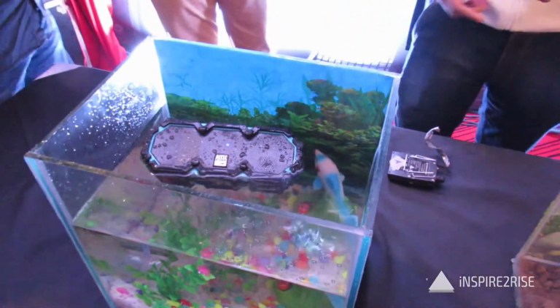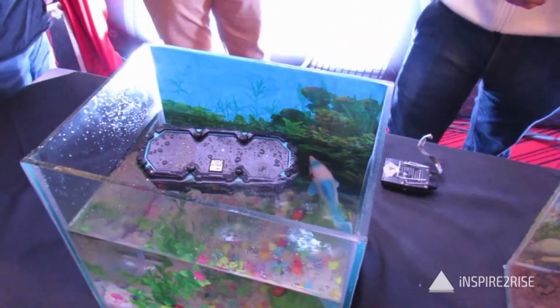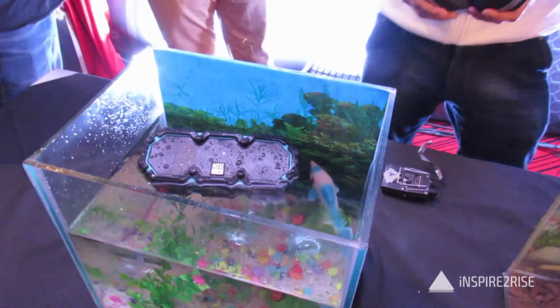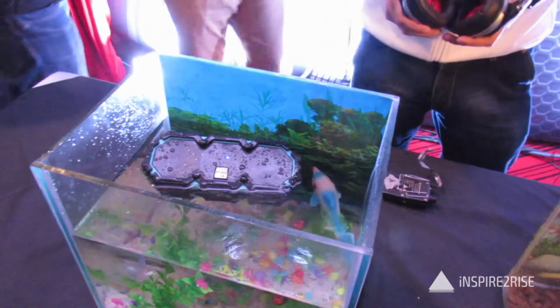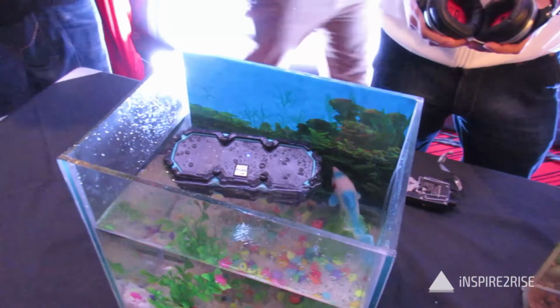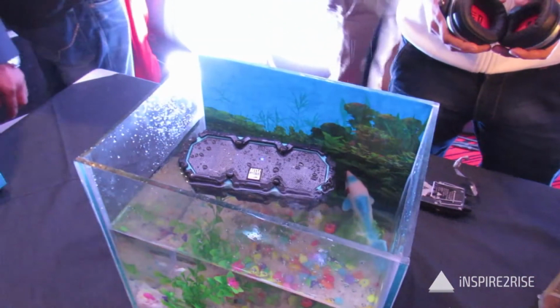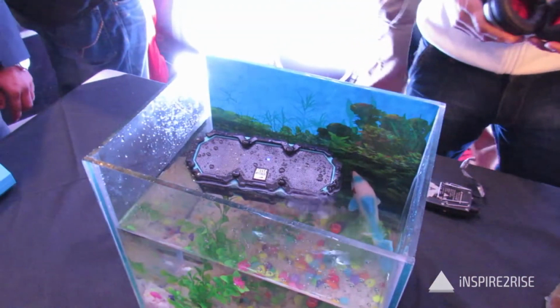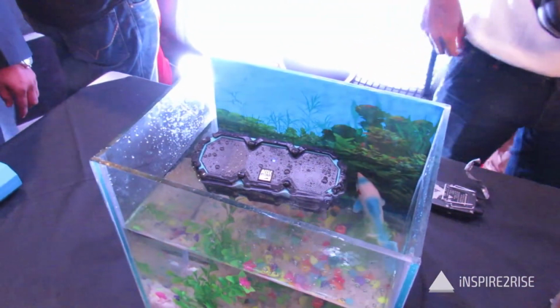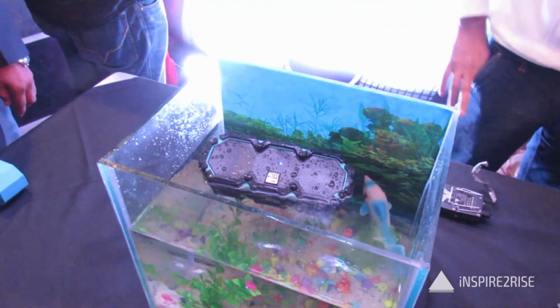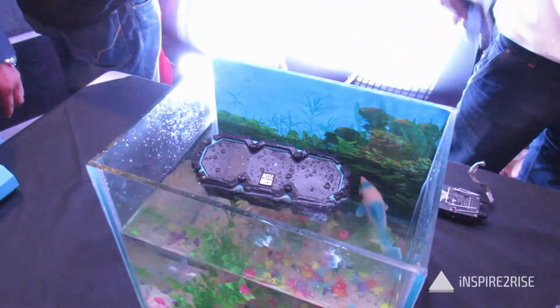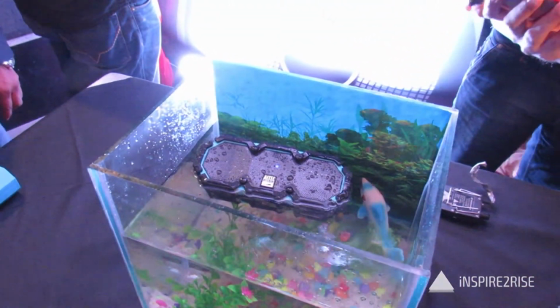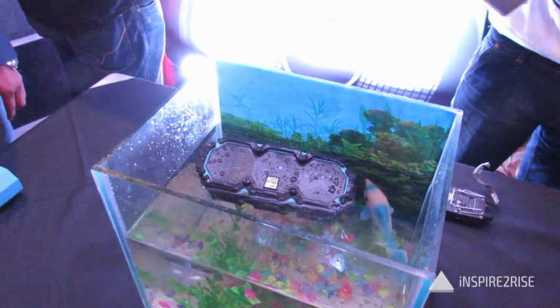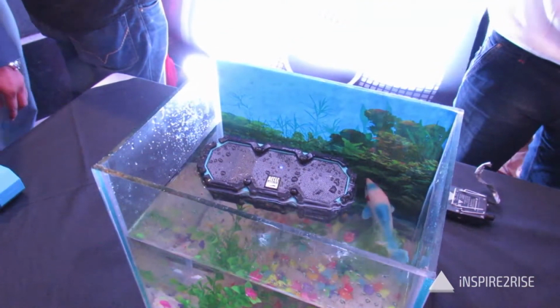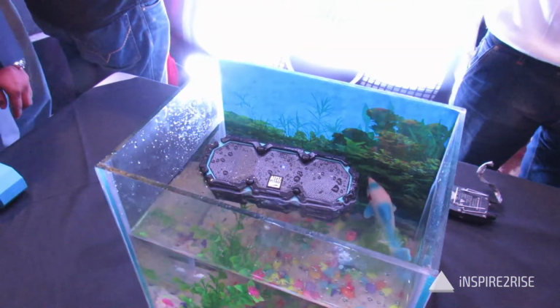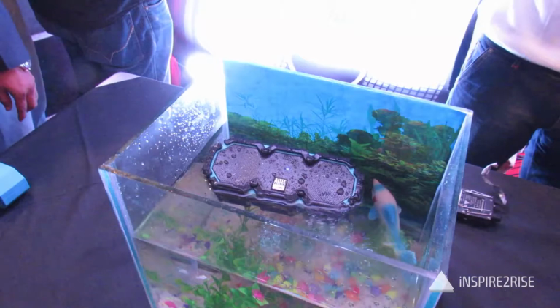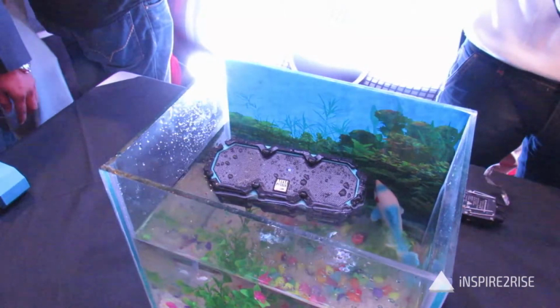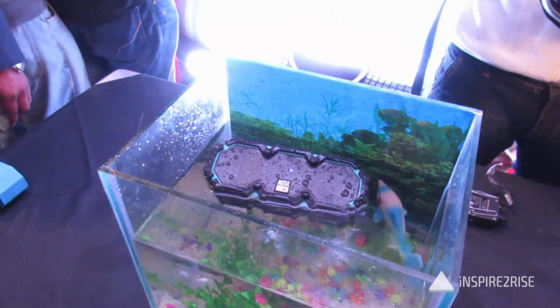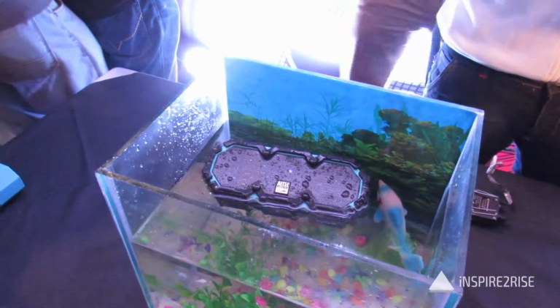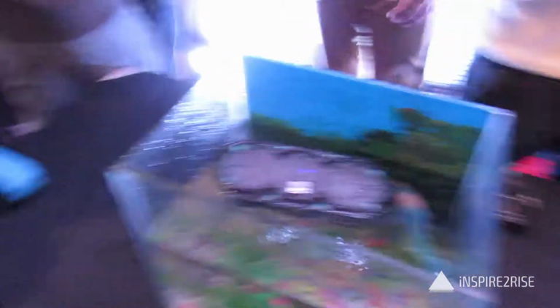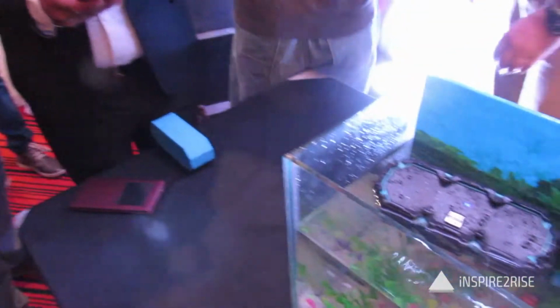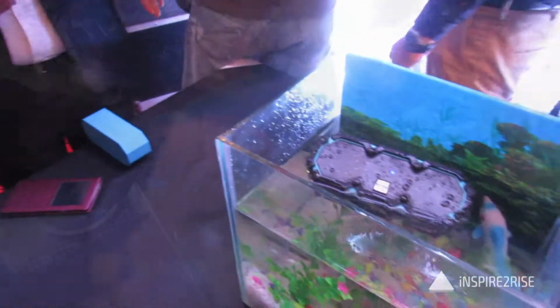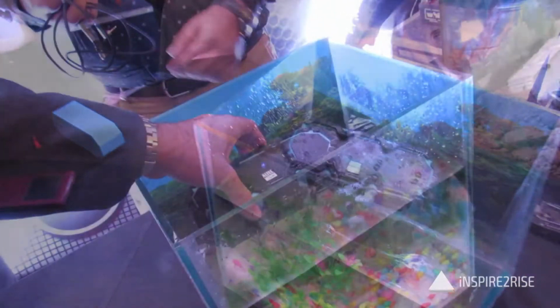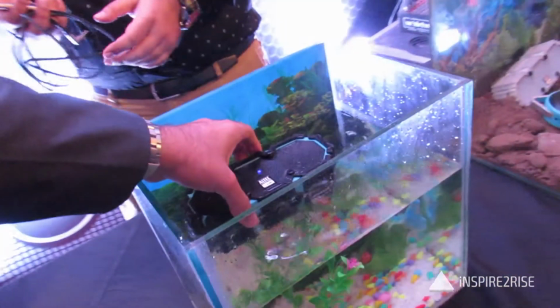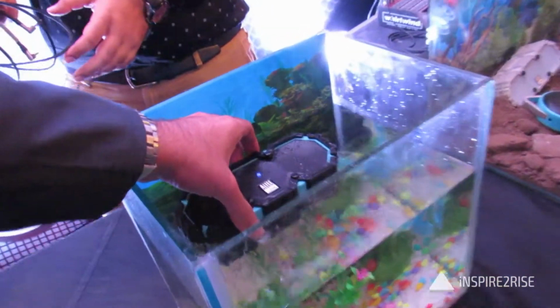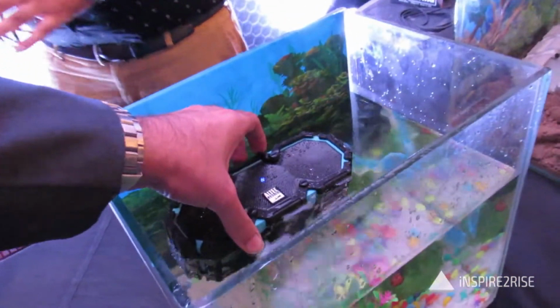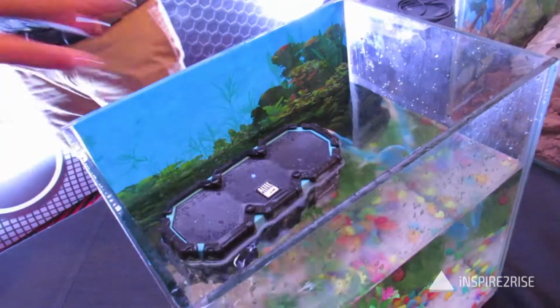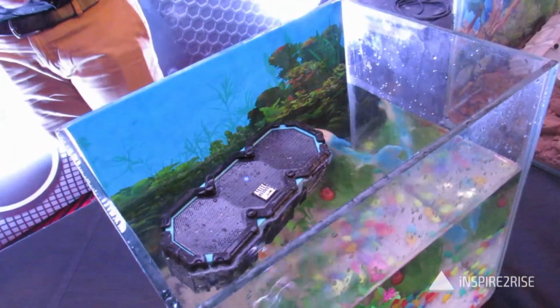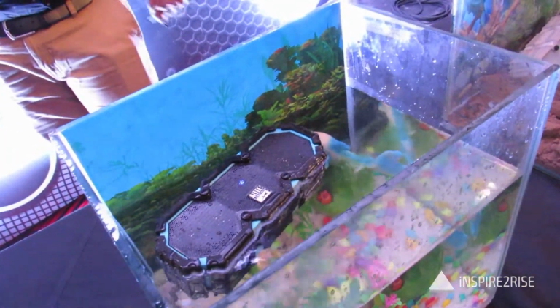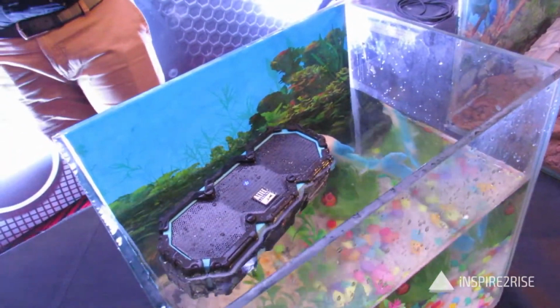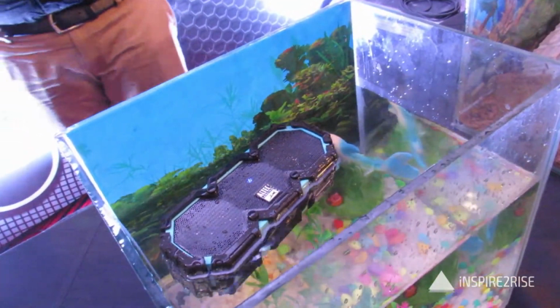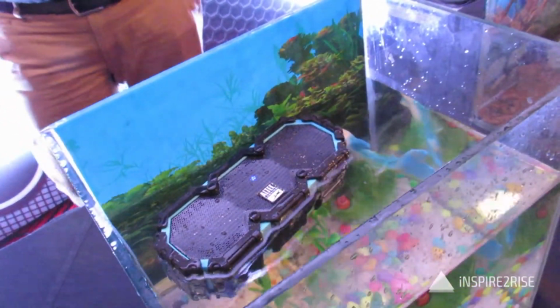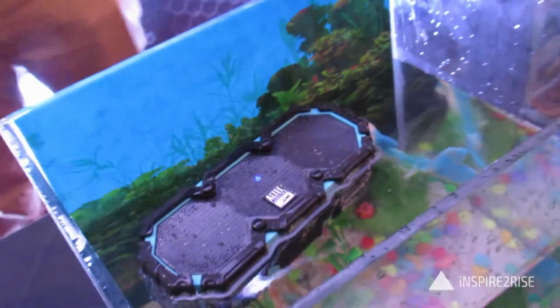The speakers come with a built-in rechargeable lithium-ion battery which works up to 10 hours as it's playing, and it comes with IP67 waterproof, dustproof, shockproof rated submersible rating. It also floats on water as seen in this clip.